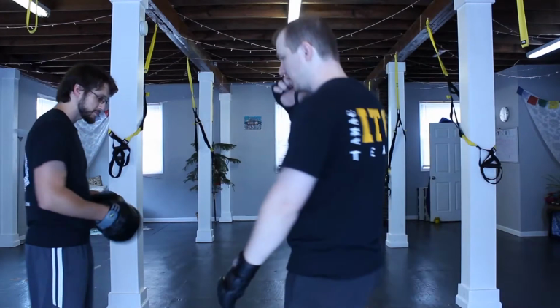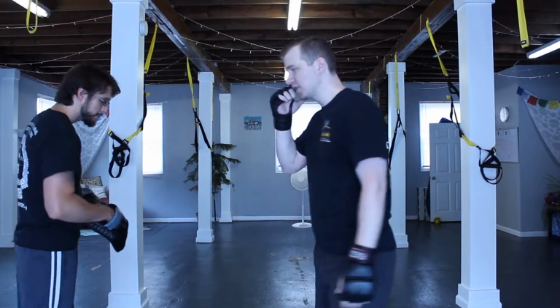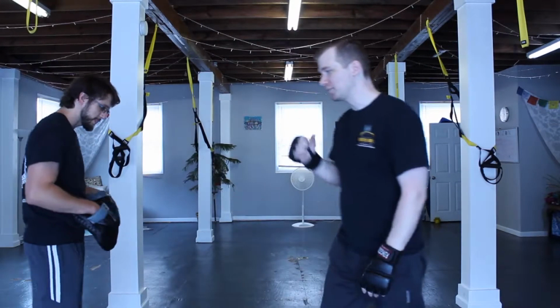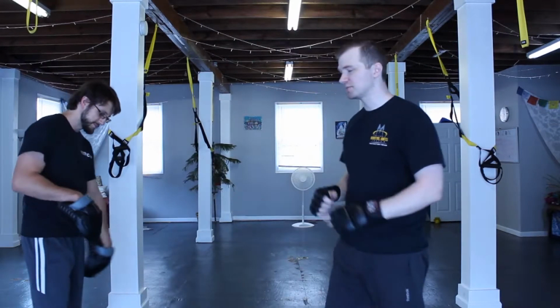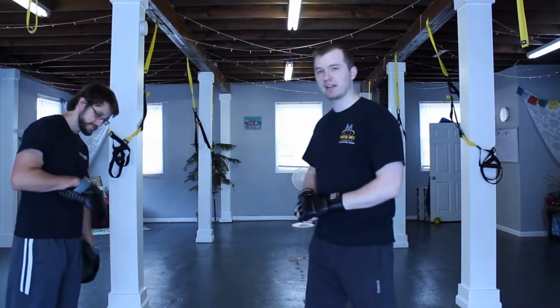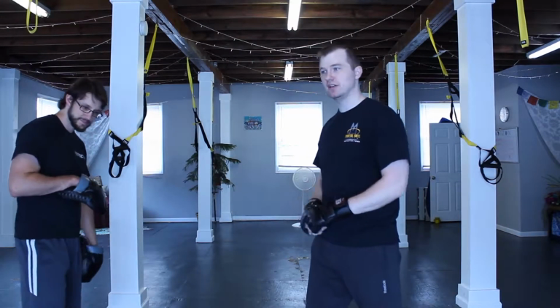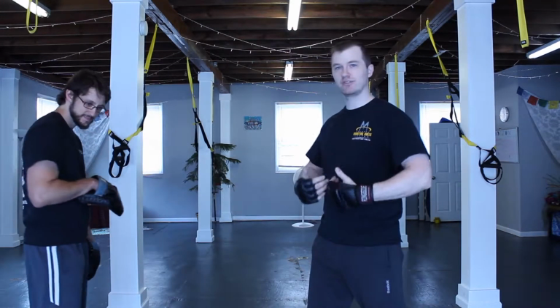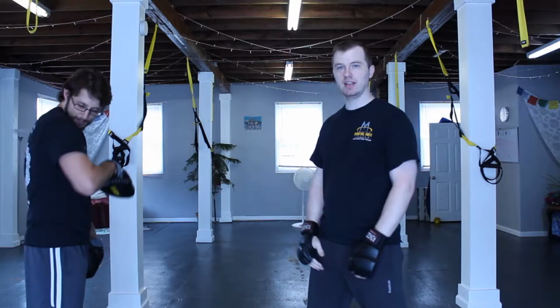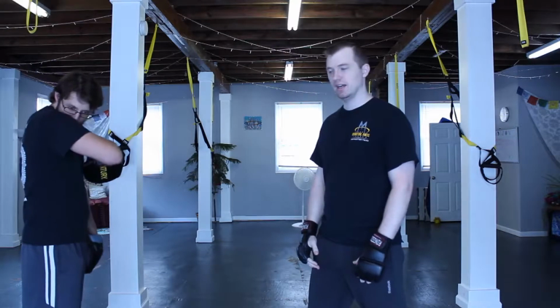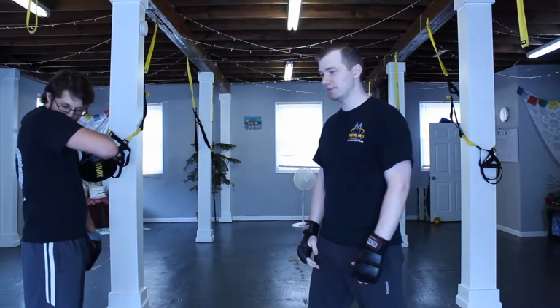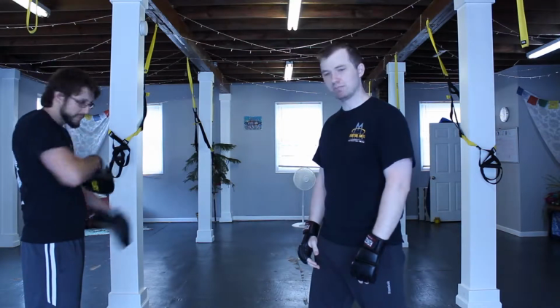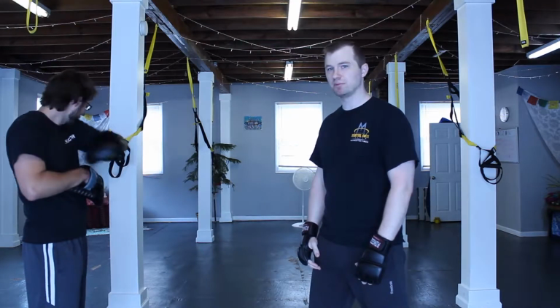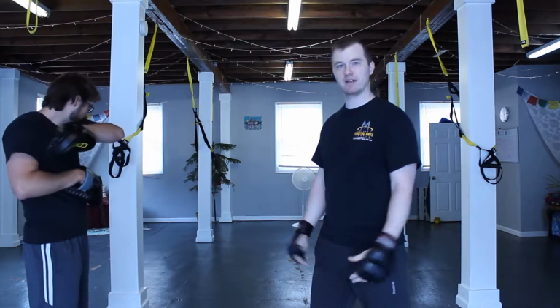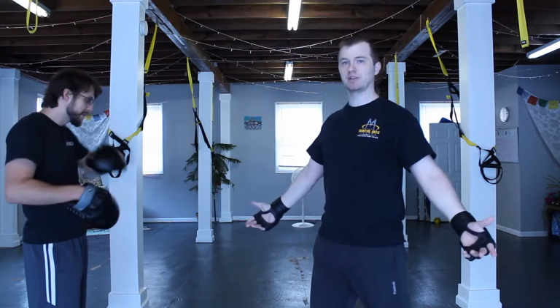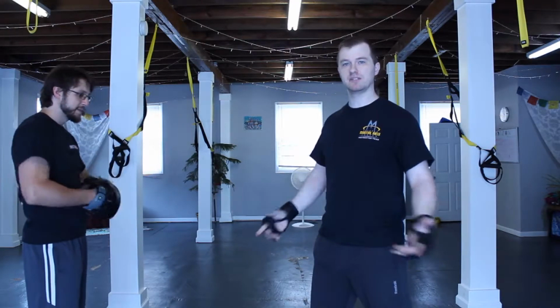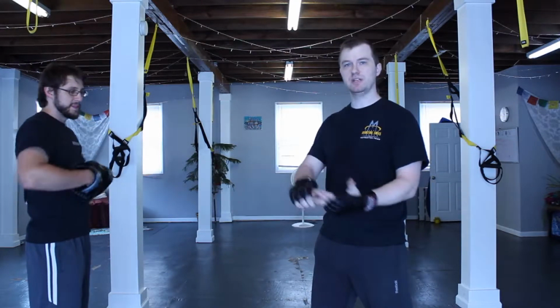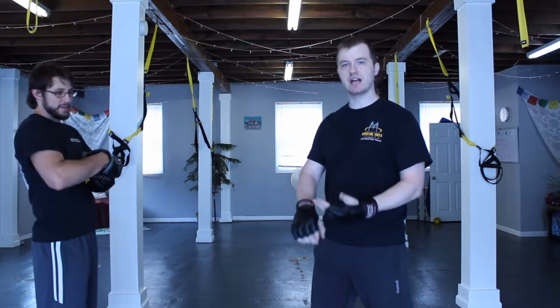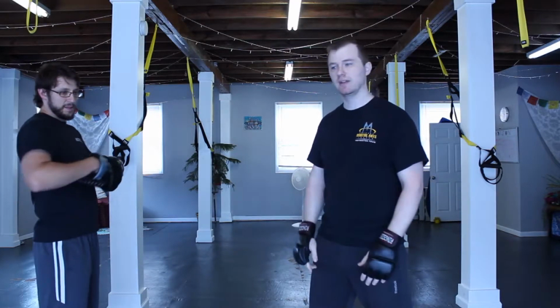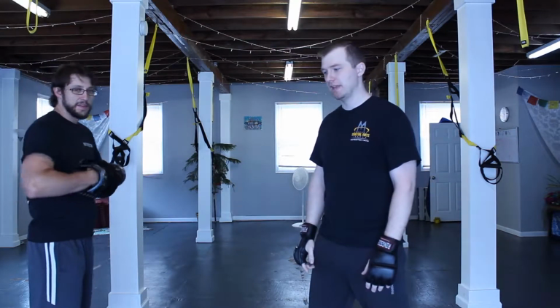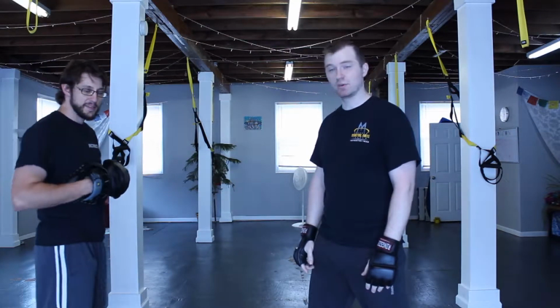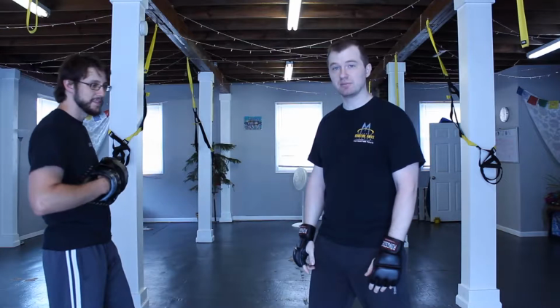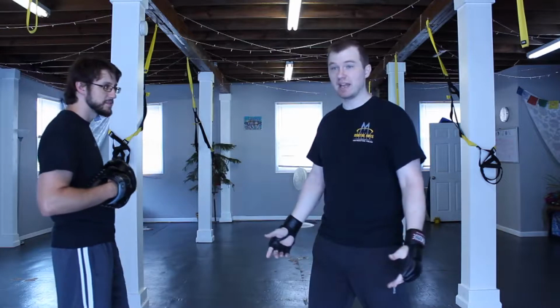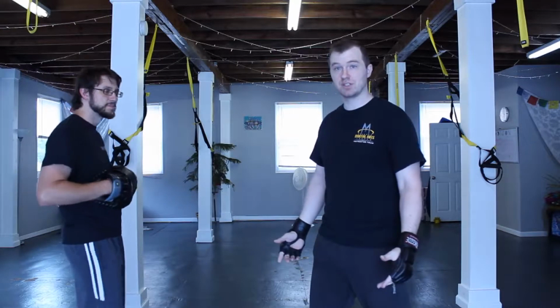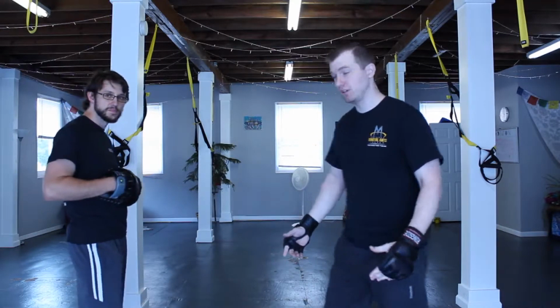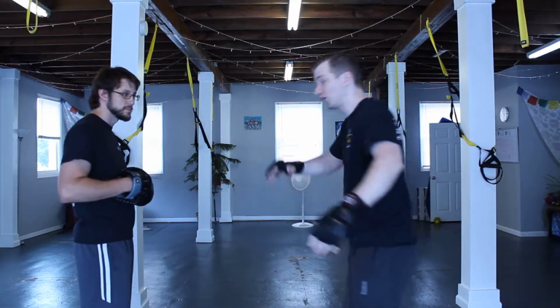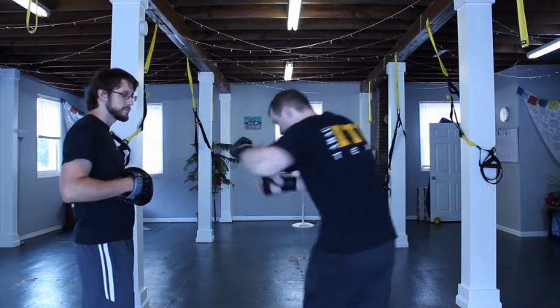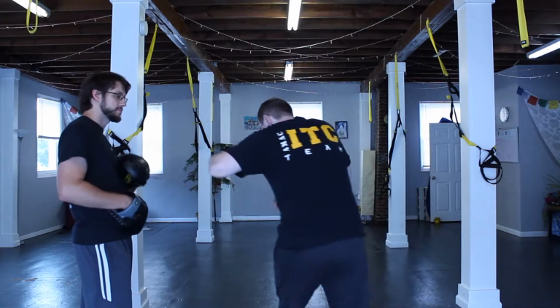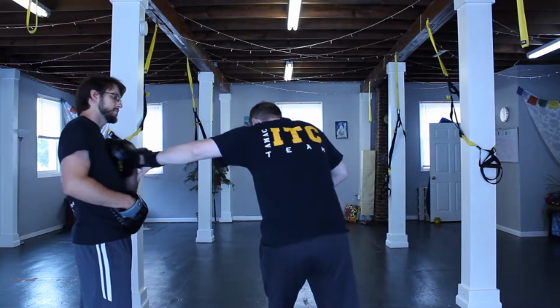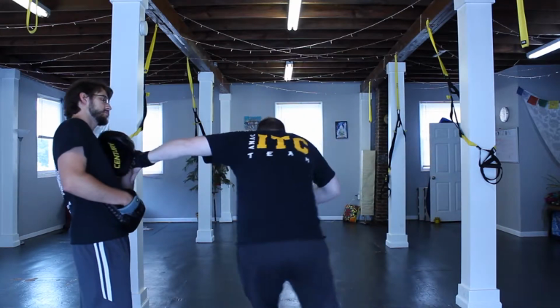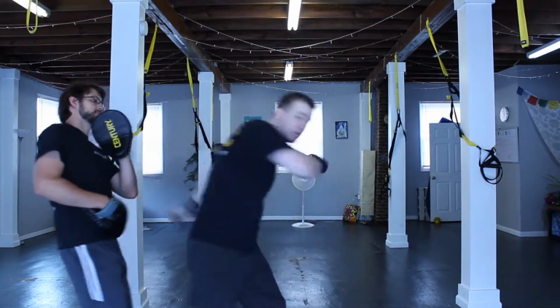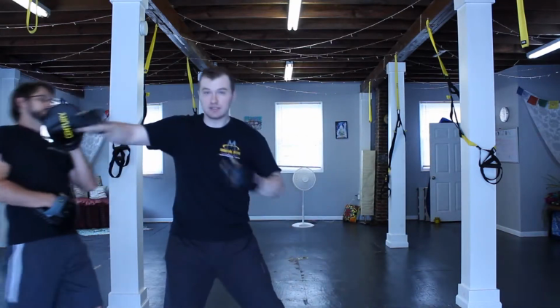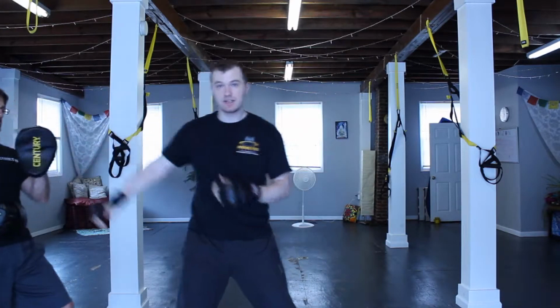So, talking about how to put a spinning back fist in here just for training. Some people can pull this off, some people can't — it depends on your speed, your timing. It depends on where you have to be. You might be out of position, falling out of position. I just want to kind of recode this idea.